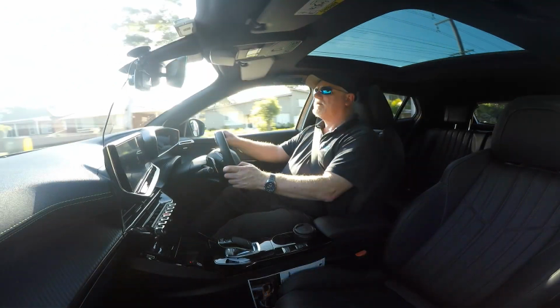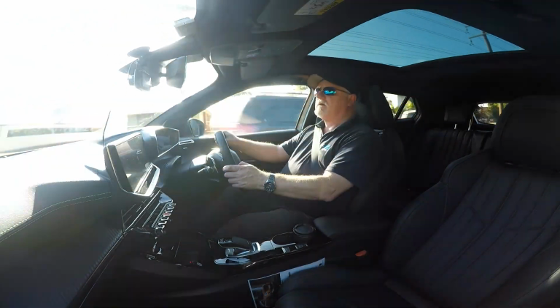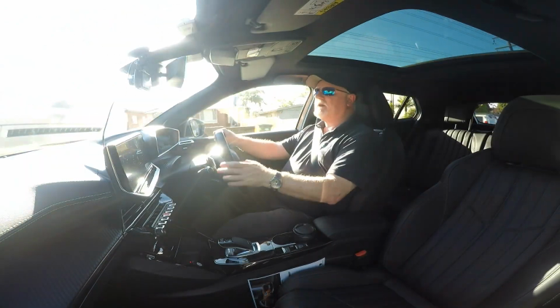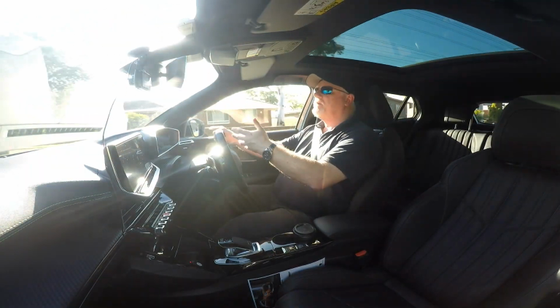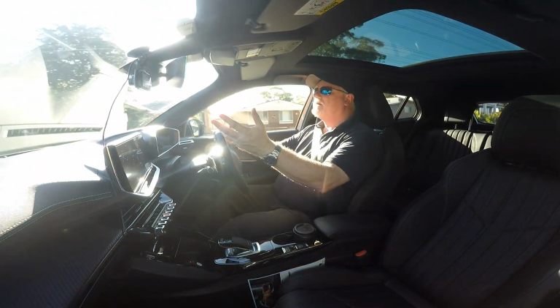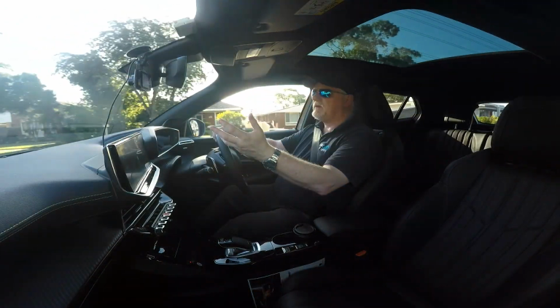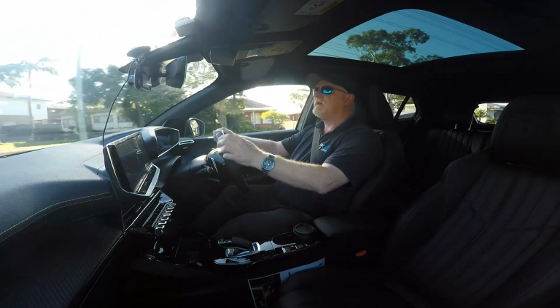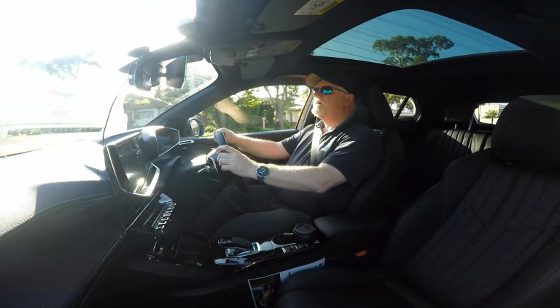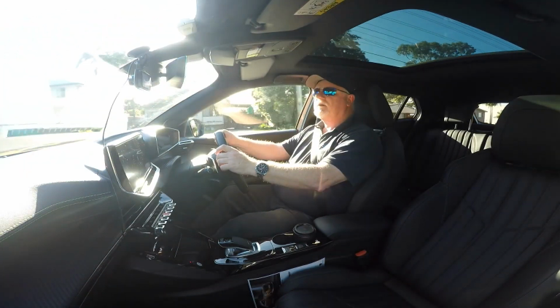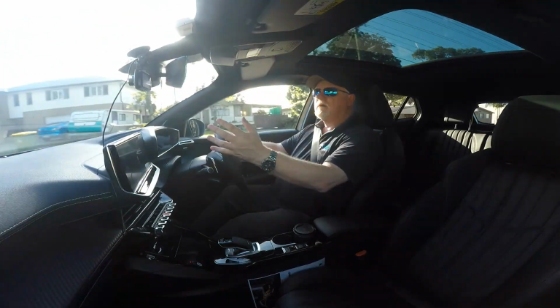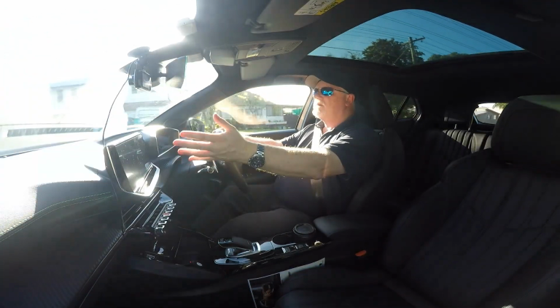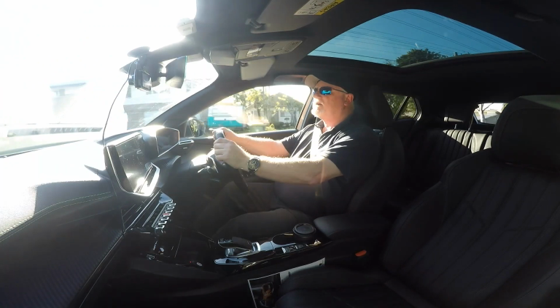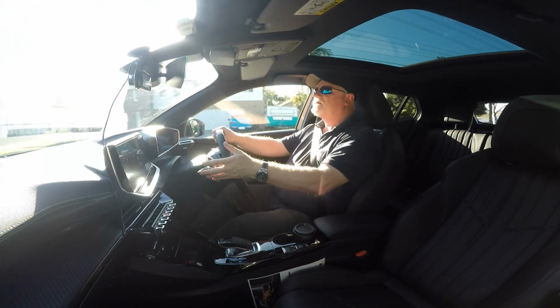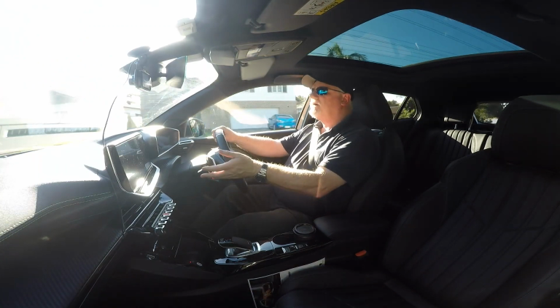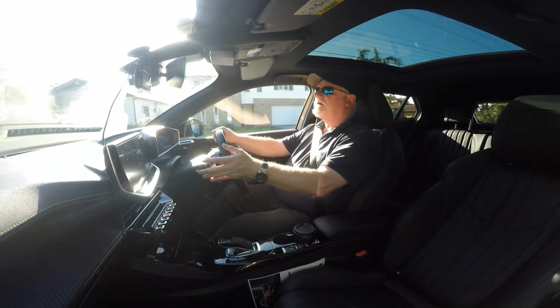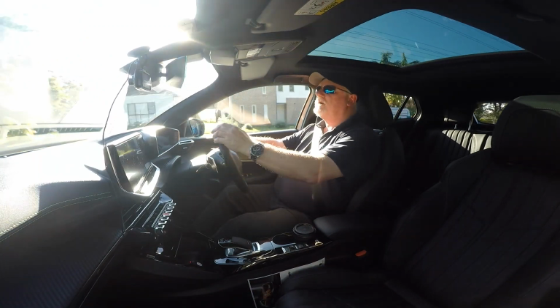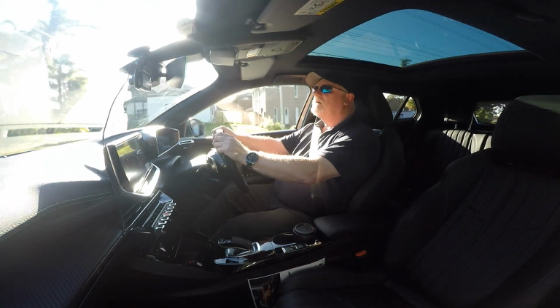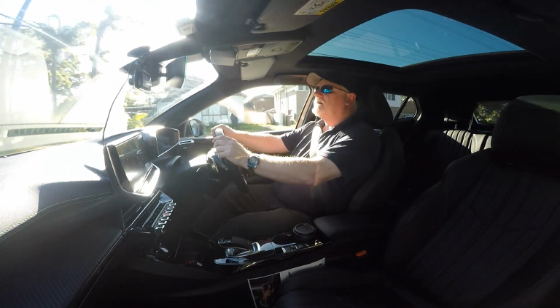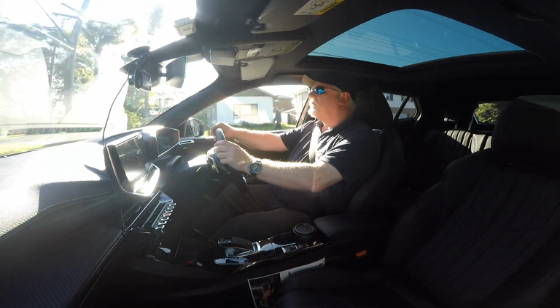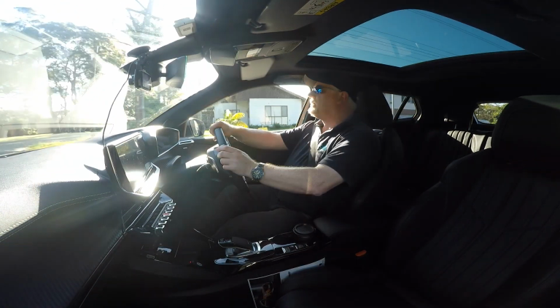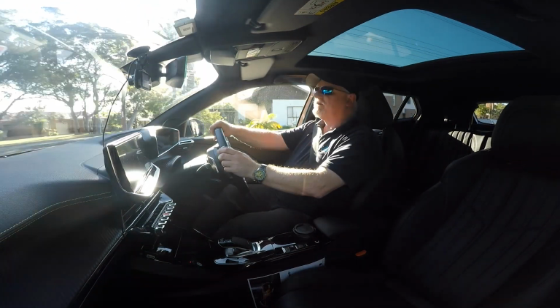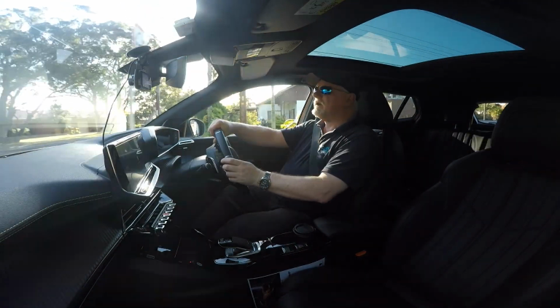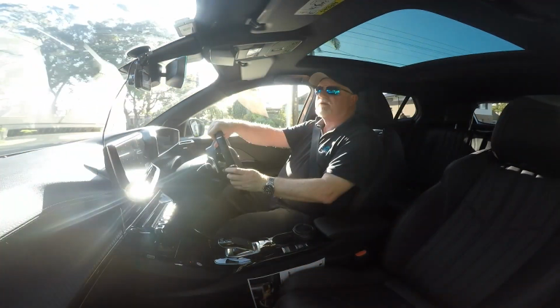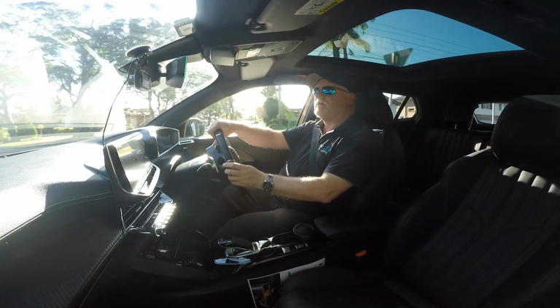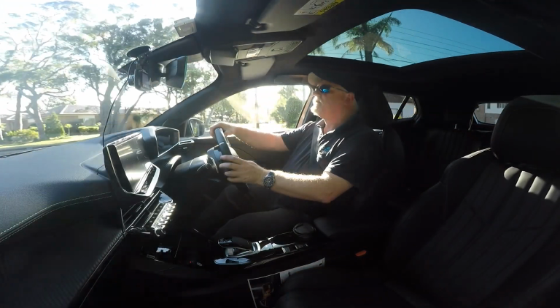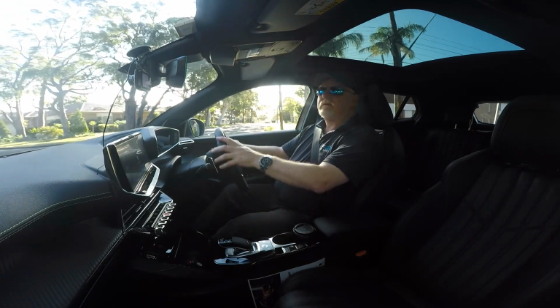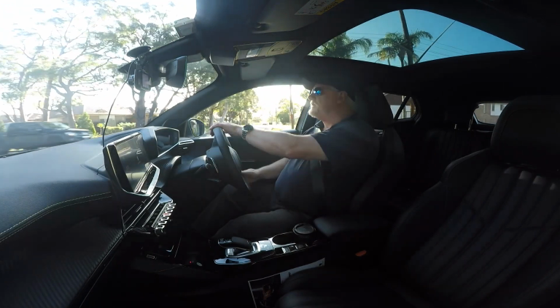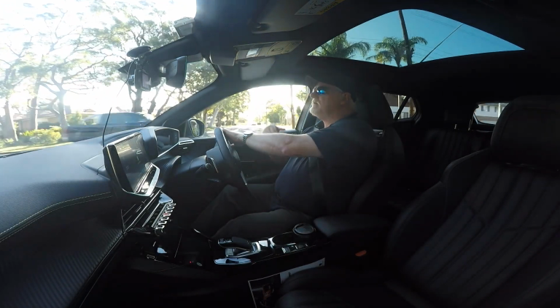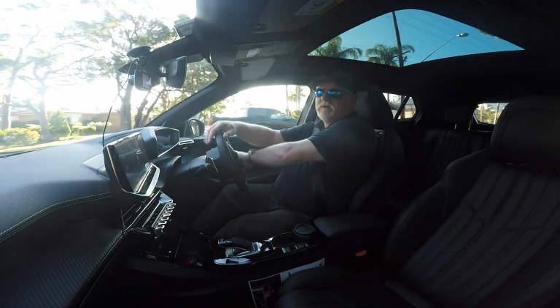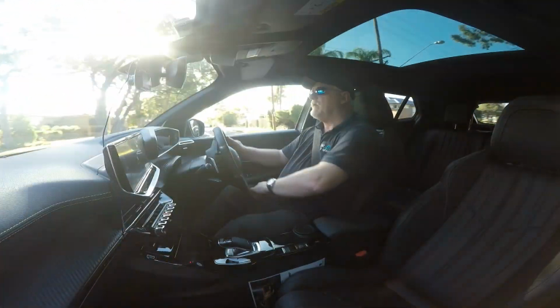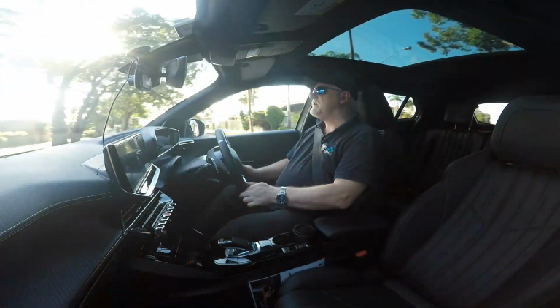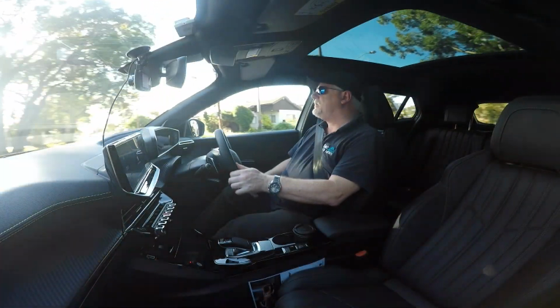The instrument panel is a bit different to get used to. The large touchscreen functions very well. It's all very comfortable and easy to drive inside the Peugeot 2008 GT Sport.